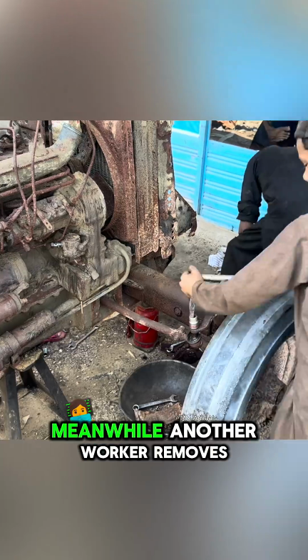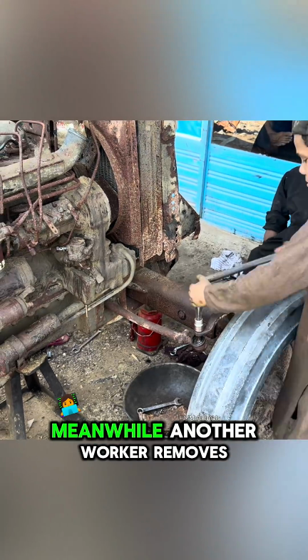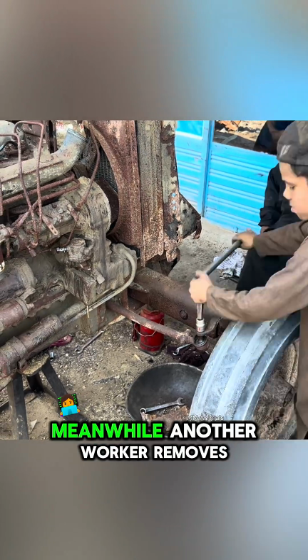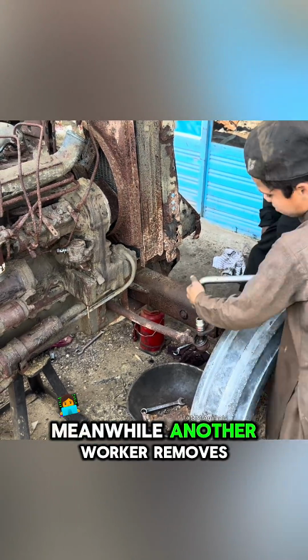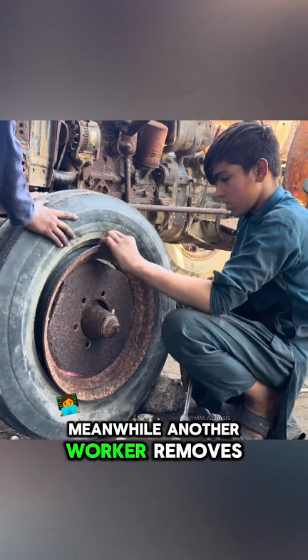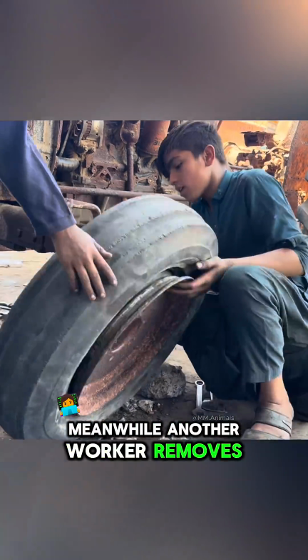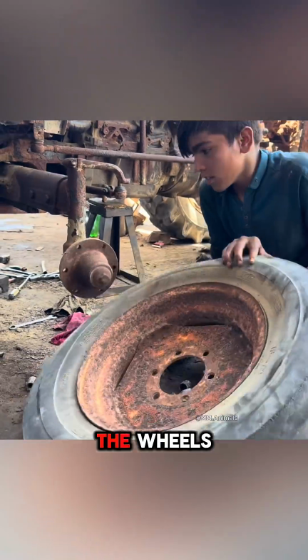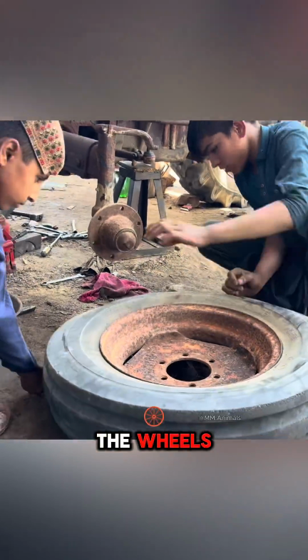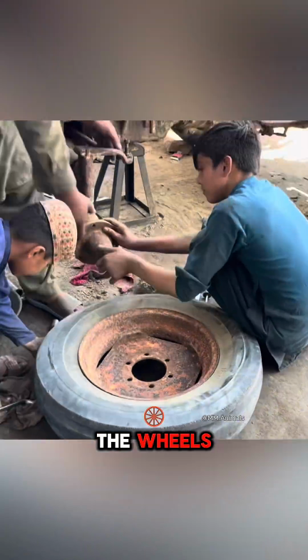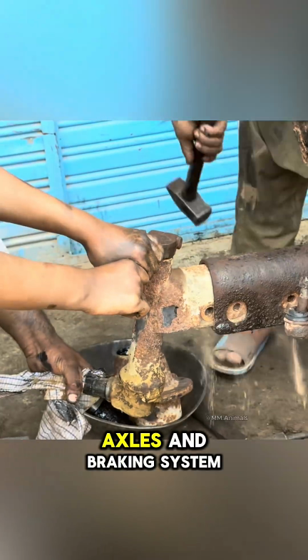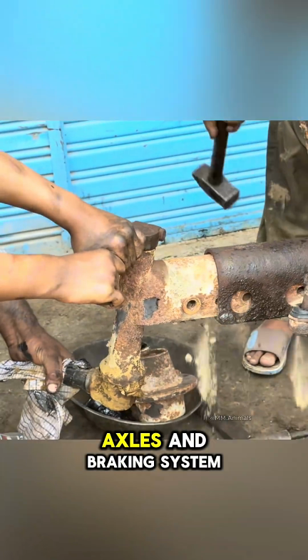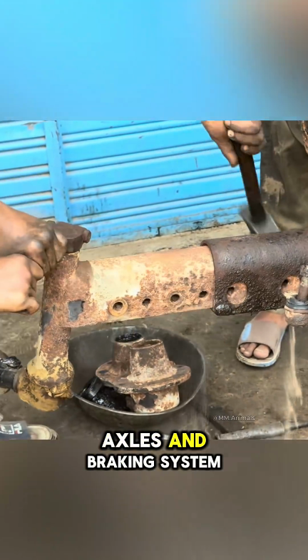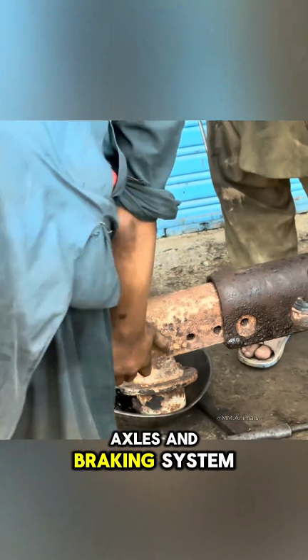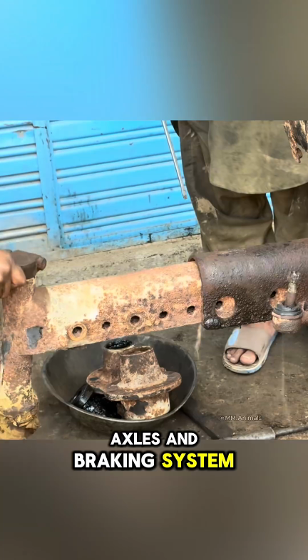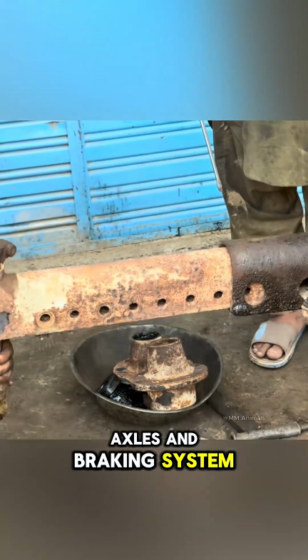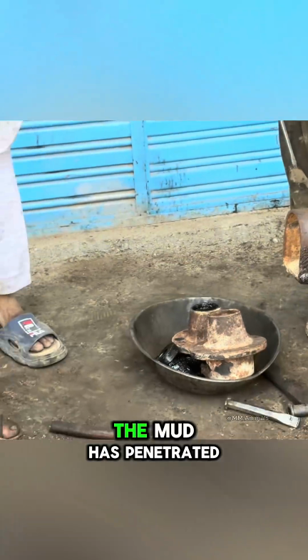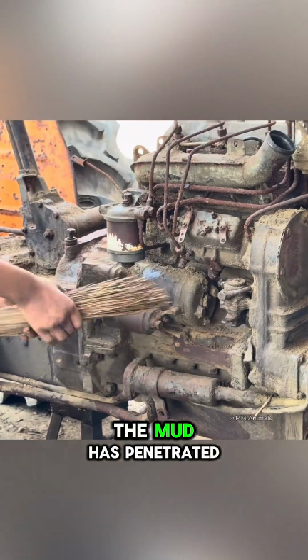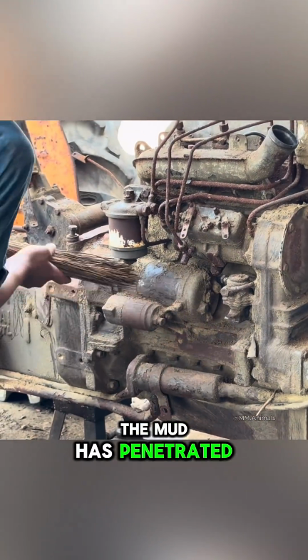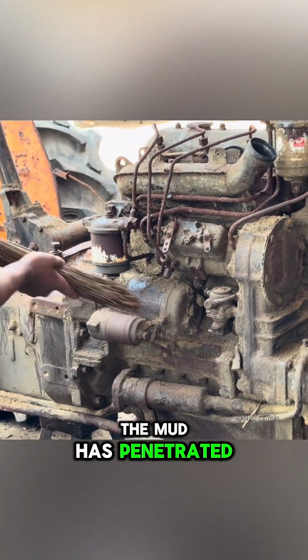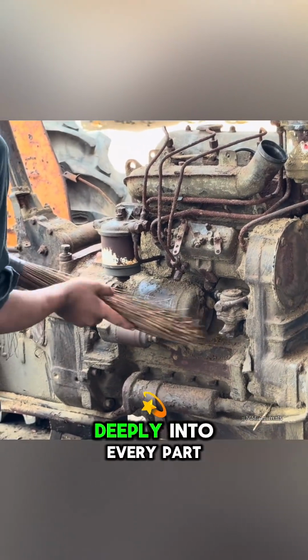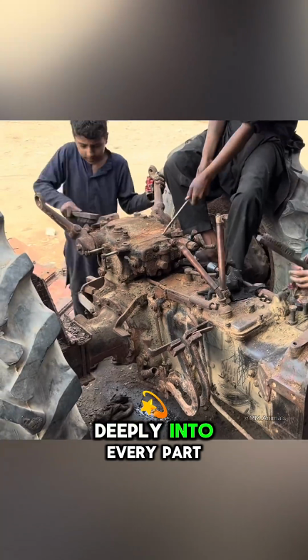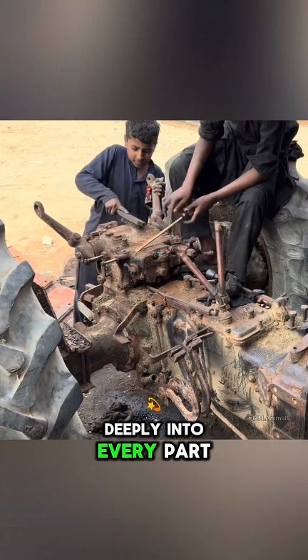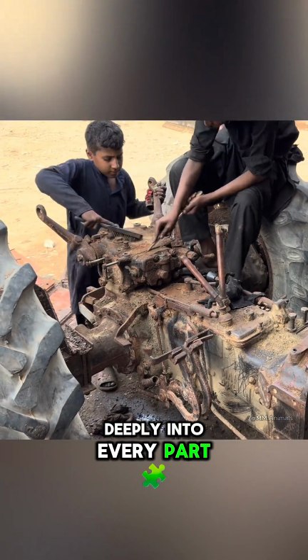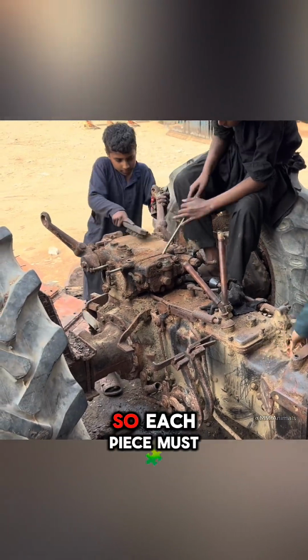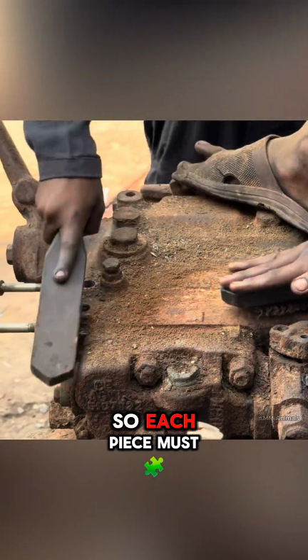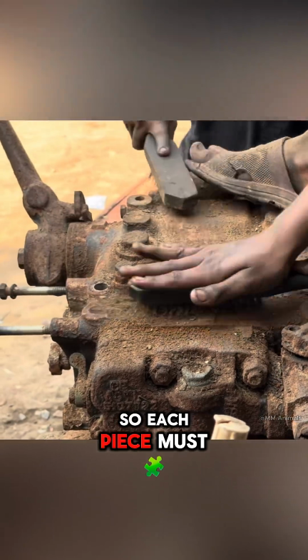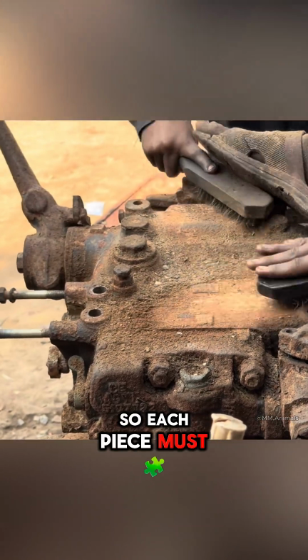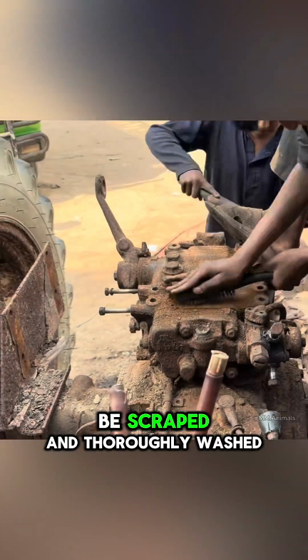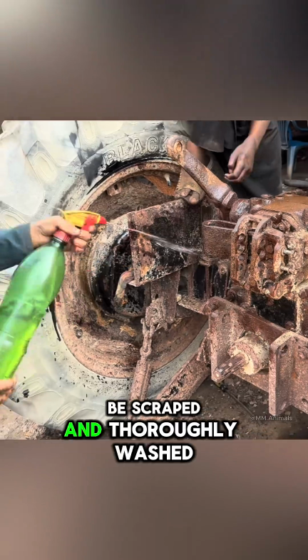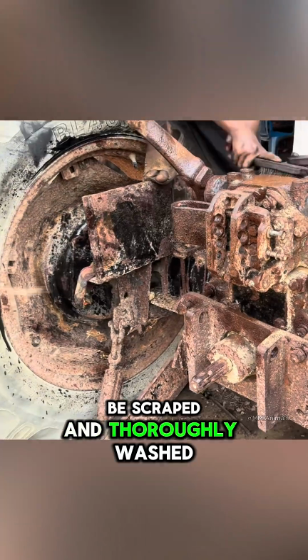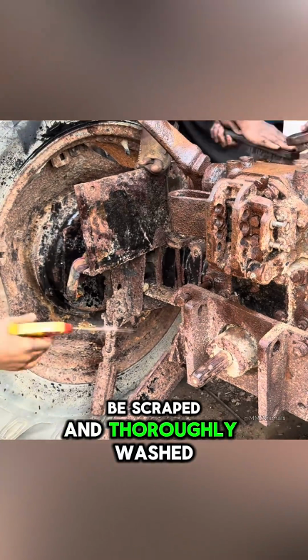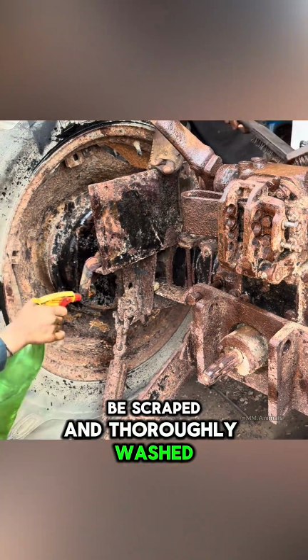Meanwhile, another worker removes the wheels, axles, and braking system. The mud has penetrated deeply into every part, so each piece must be scraped and thoroughly washed.